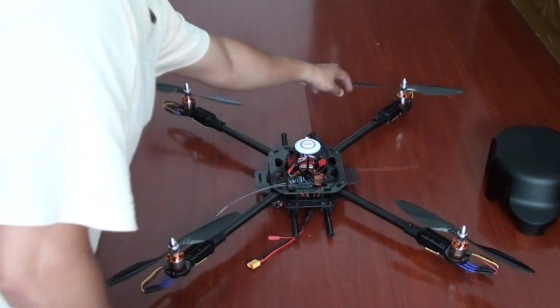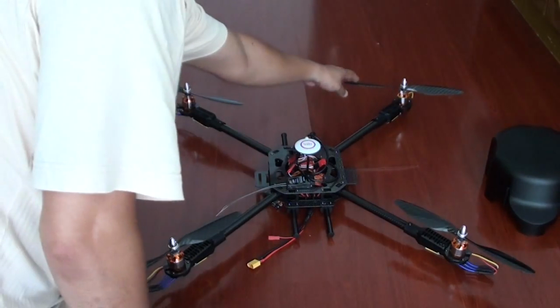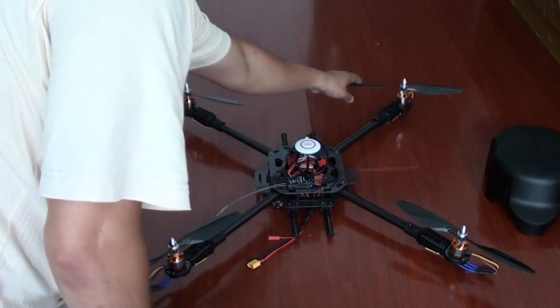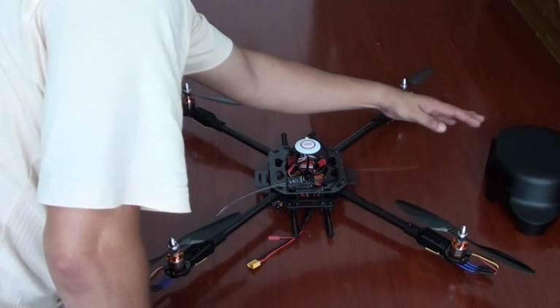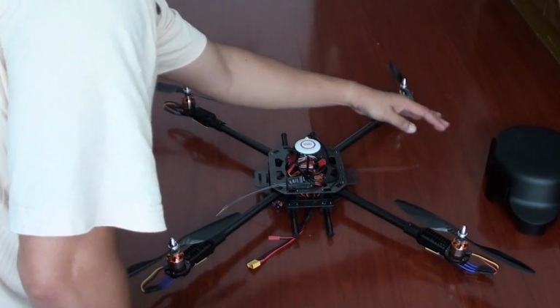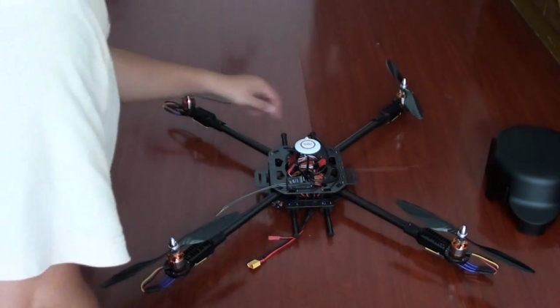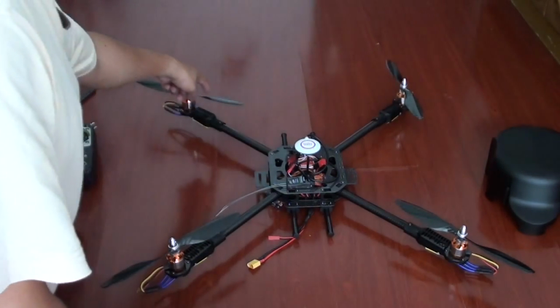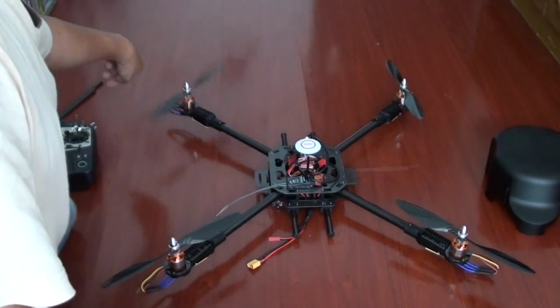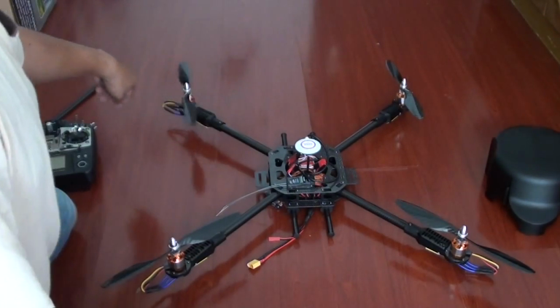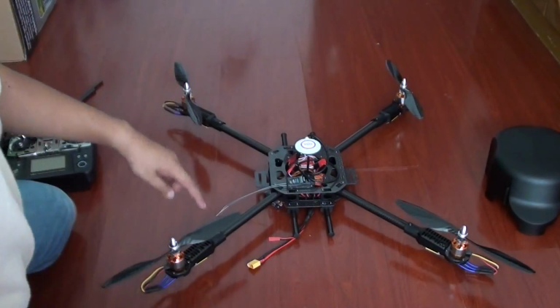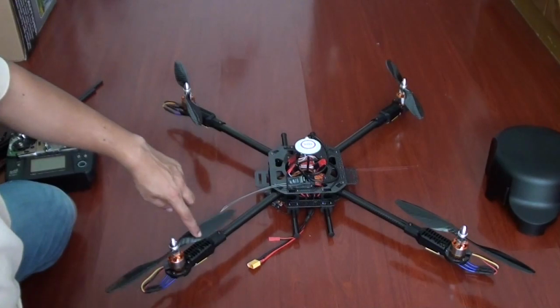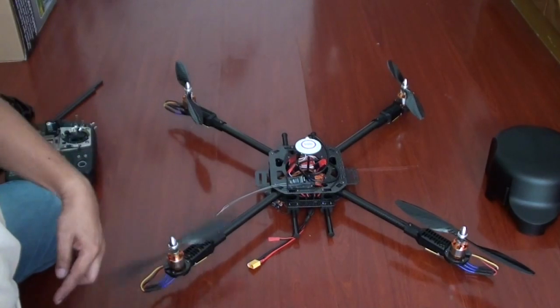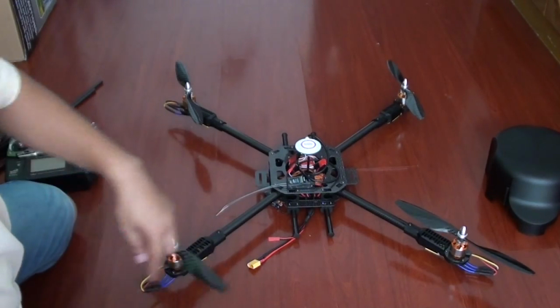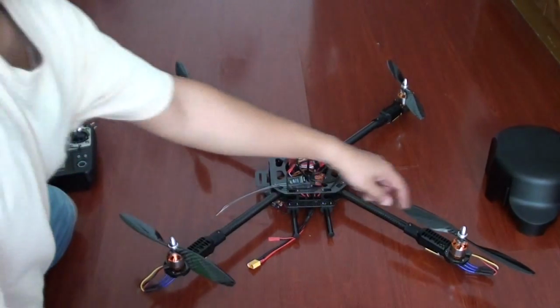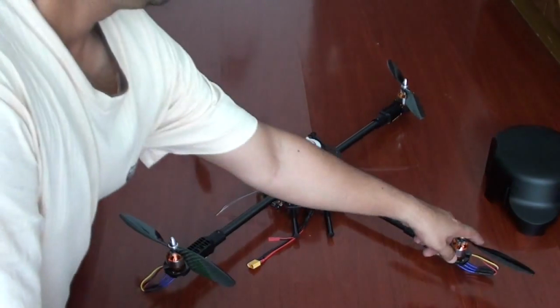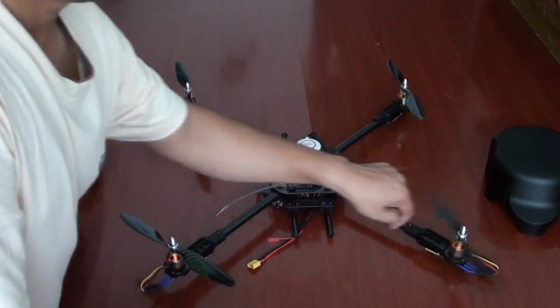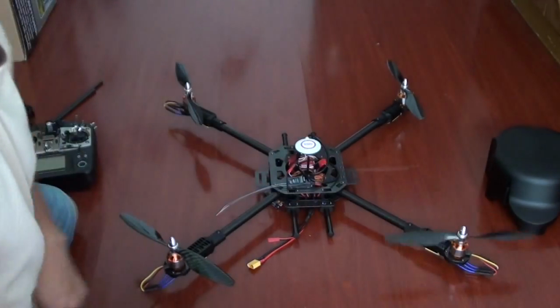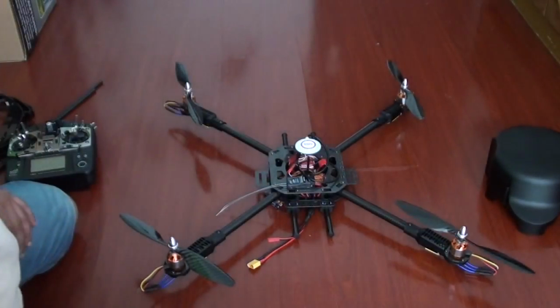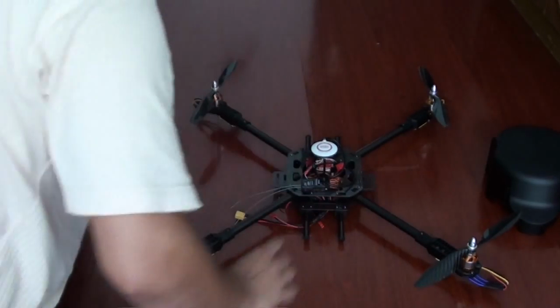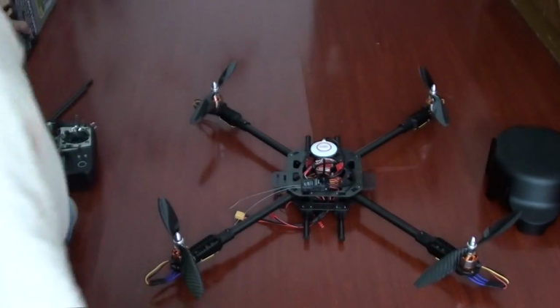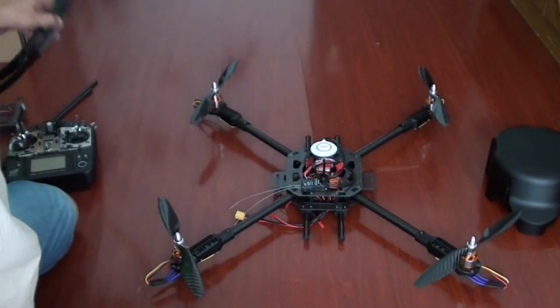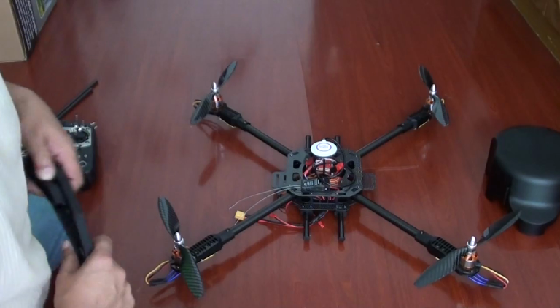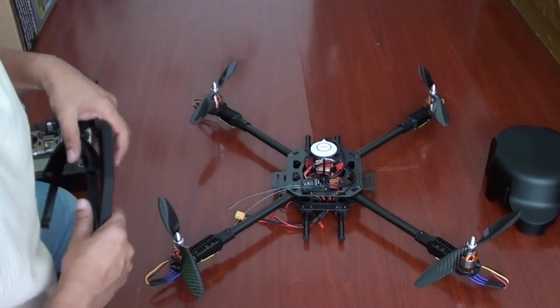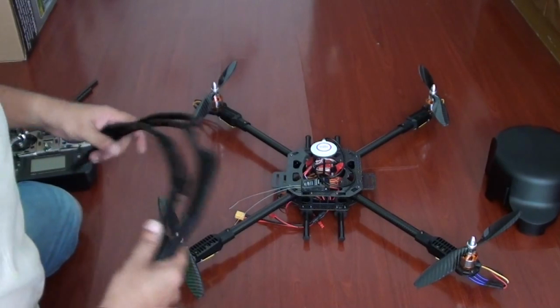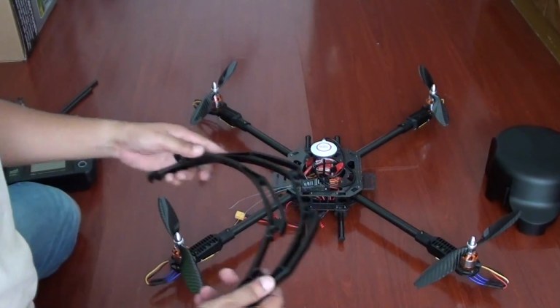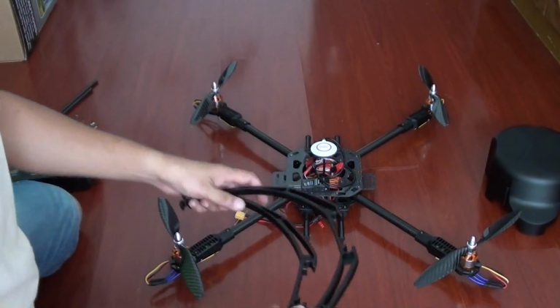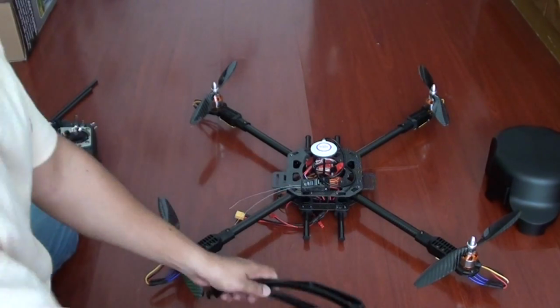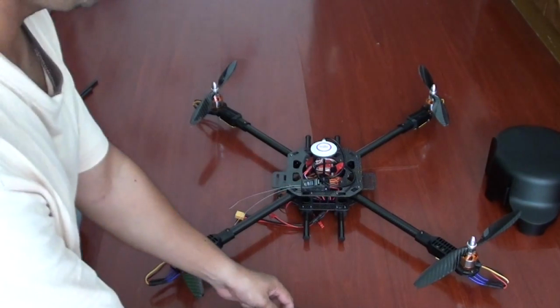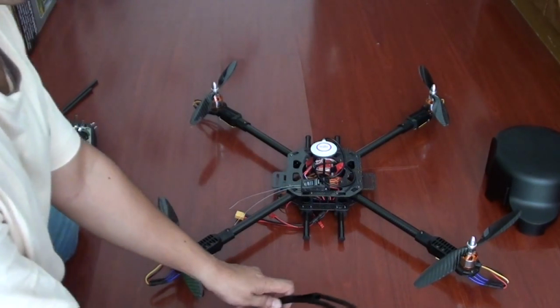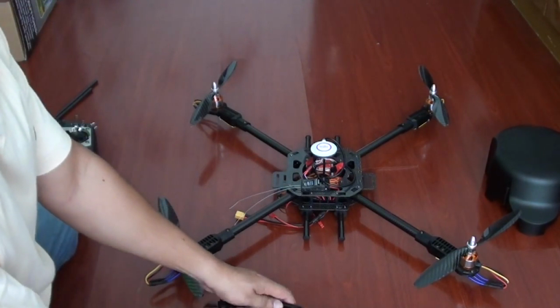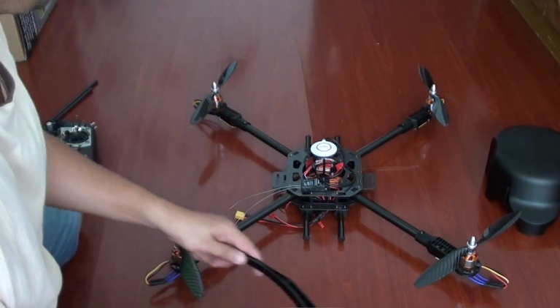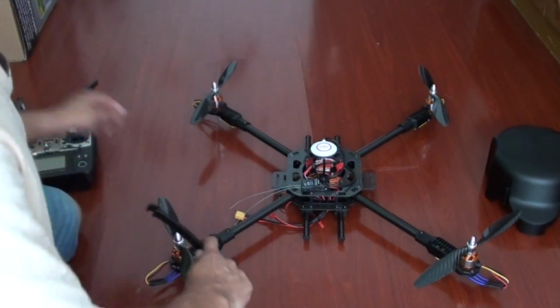So once again, follow your user manual and you can easily install these propellers. You can see: counter-clockwise, clockwise, counter-clockwise, clockwise. Once you install the propellers, it is very easy to assemble your landing skids.